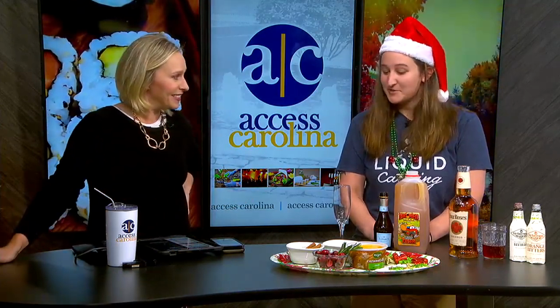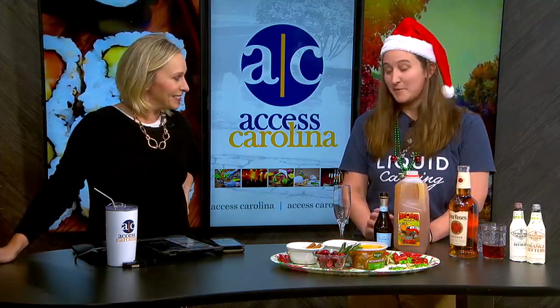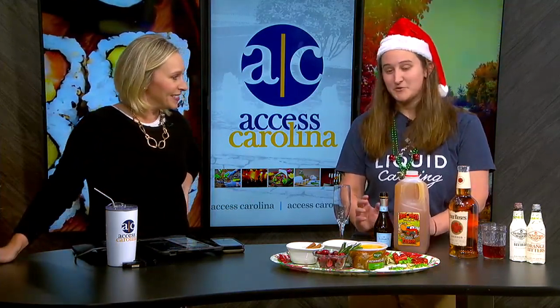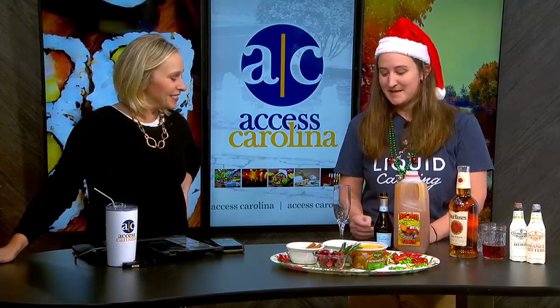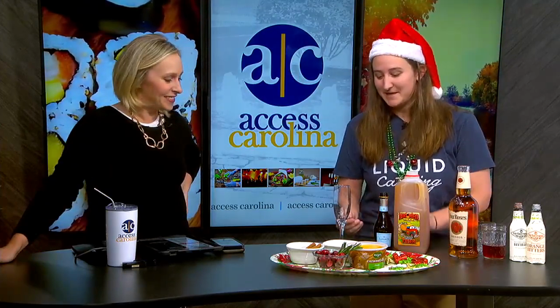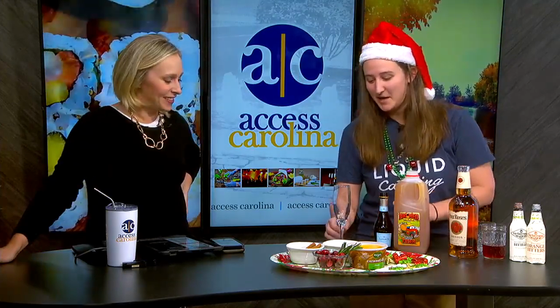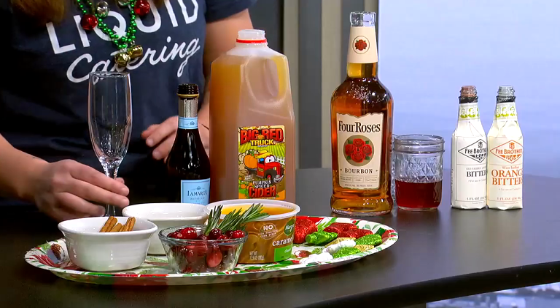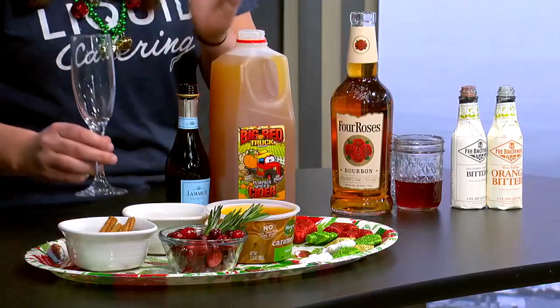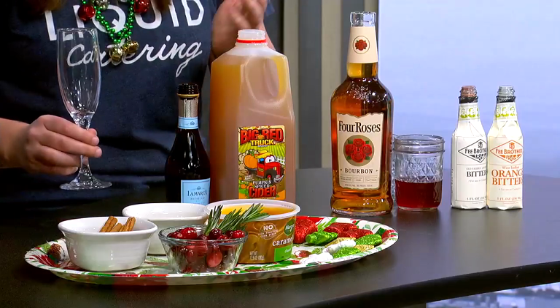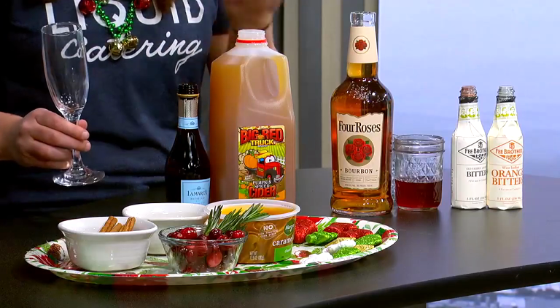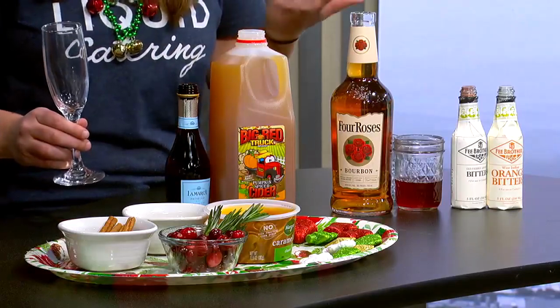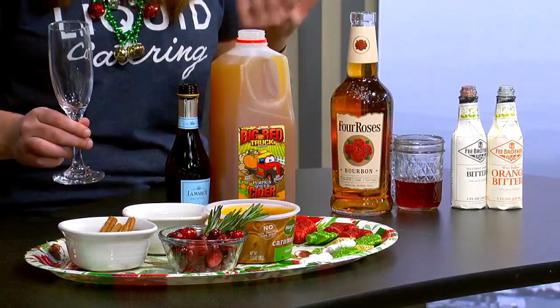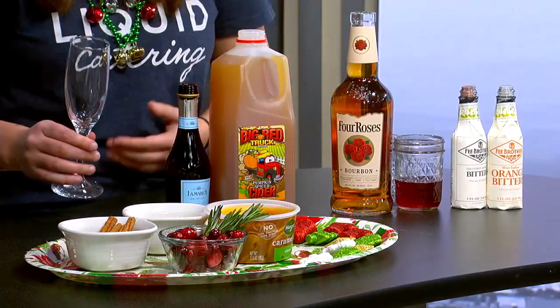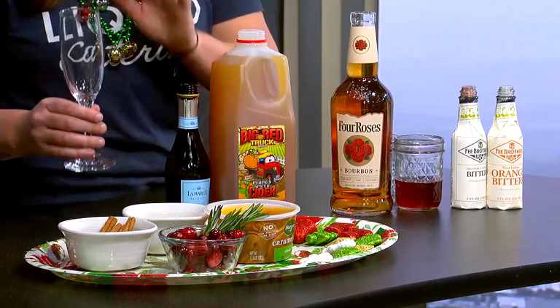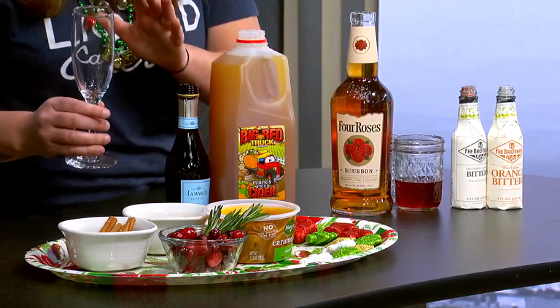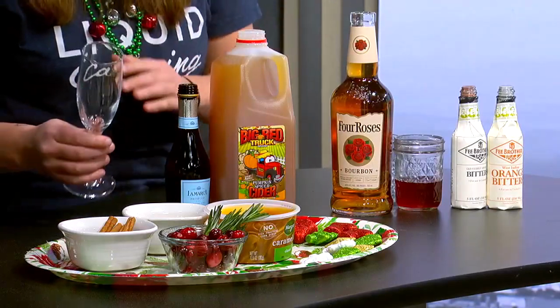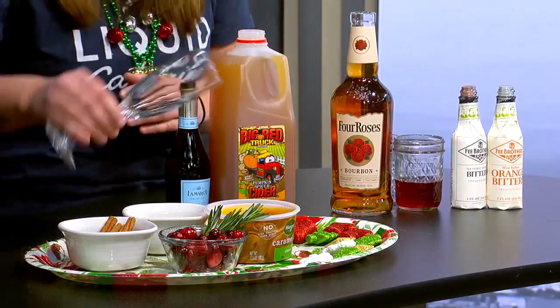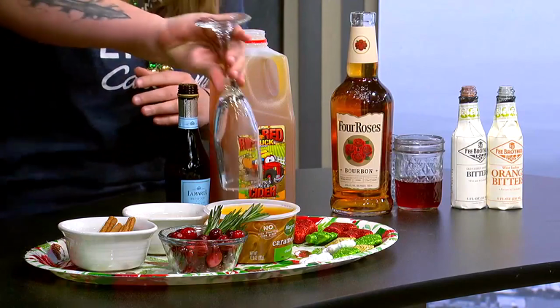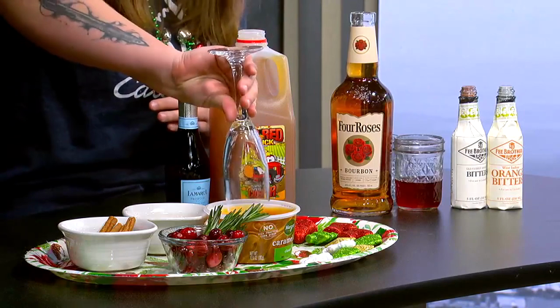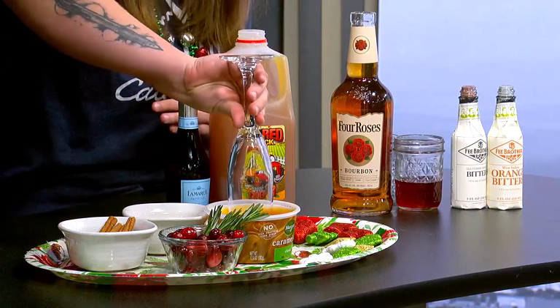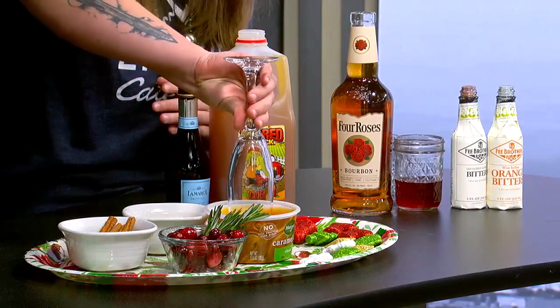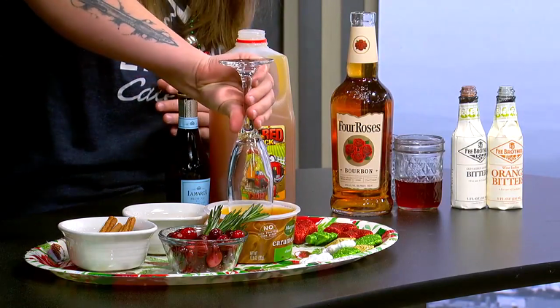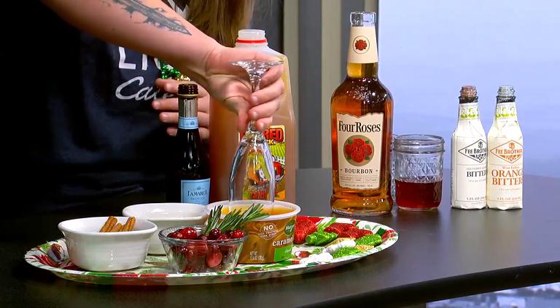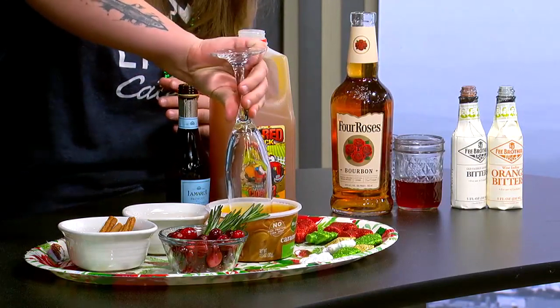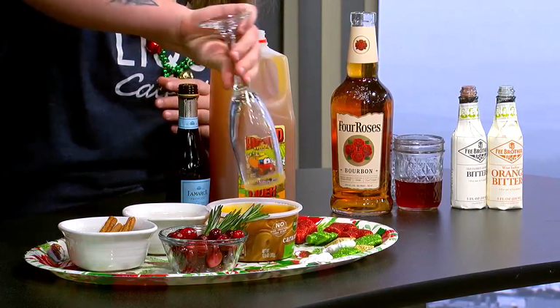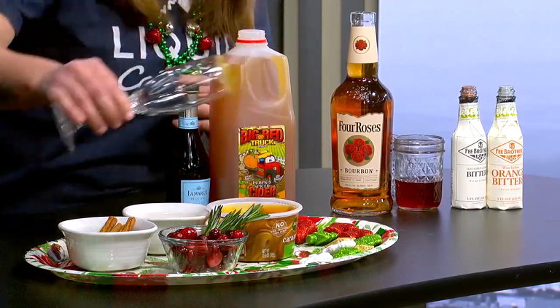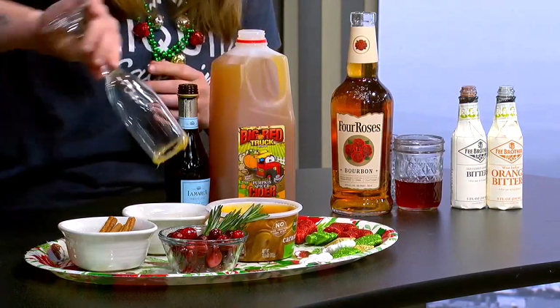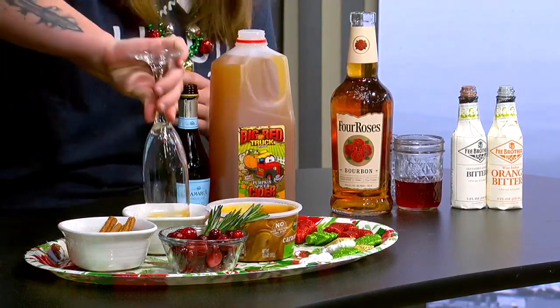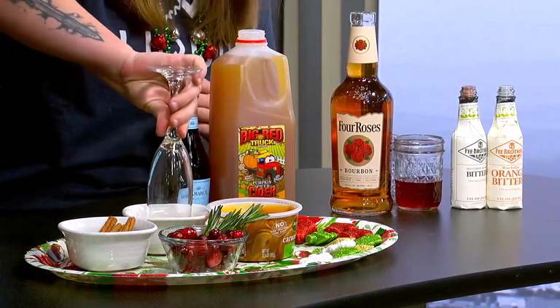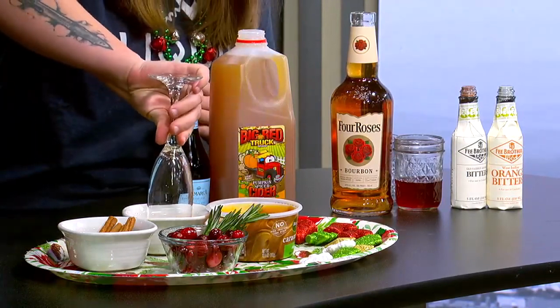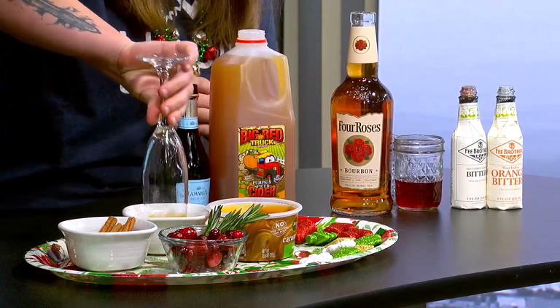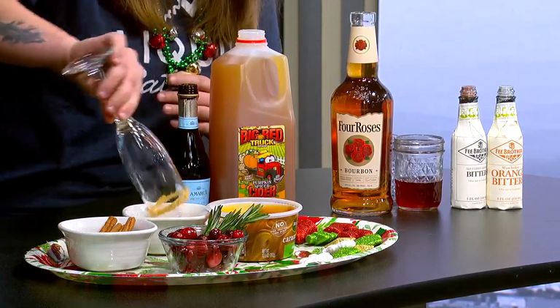Apple cider mimosas are really easy. It's like a regular mimosa, but with apple cider instead of orange juice. And we're going to do a cute little rim trick where you just dip your rim in some caramel sauce right here. A little bit of brown sugar.